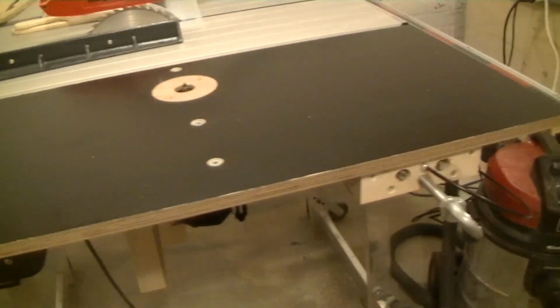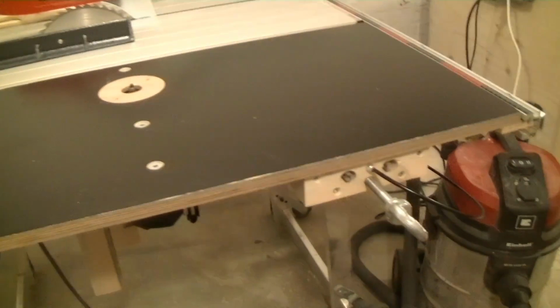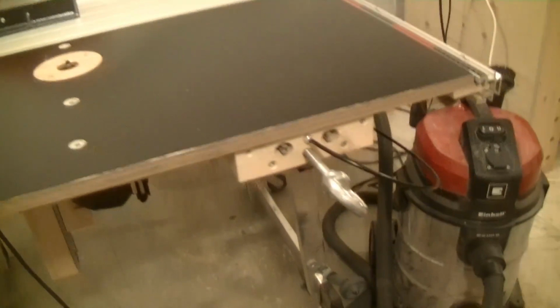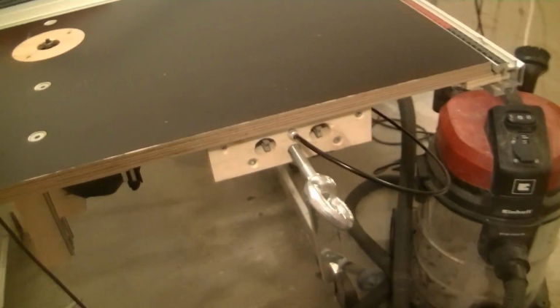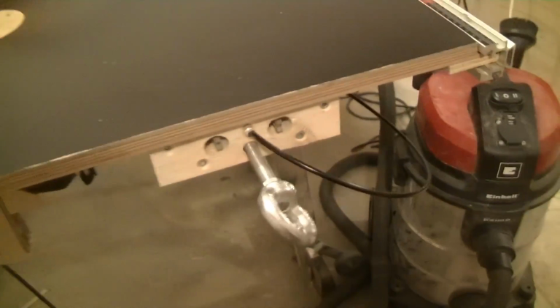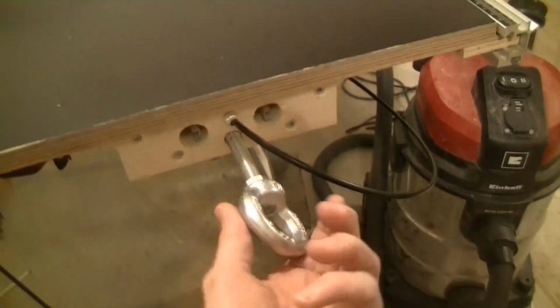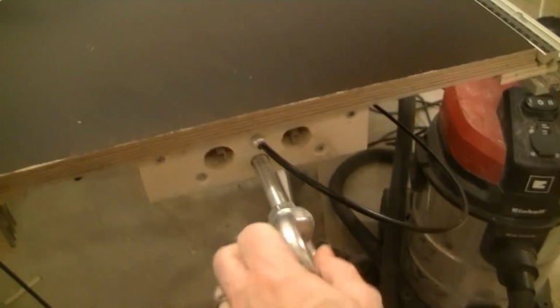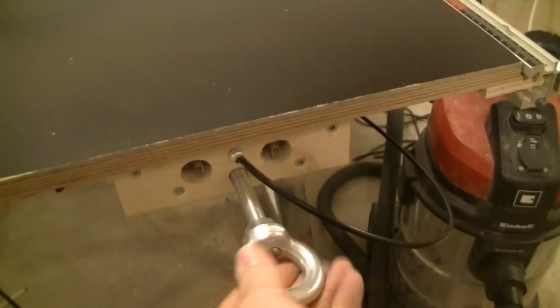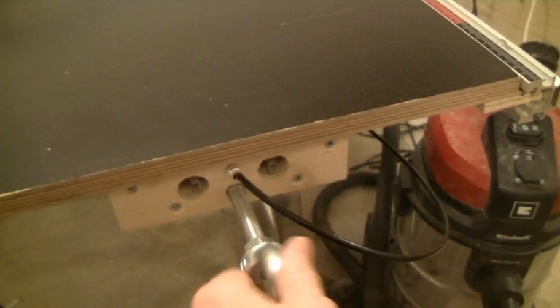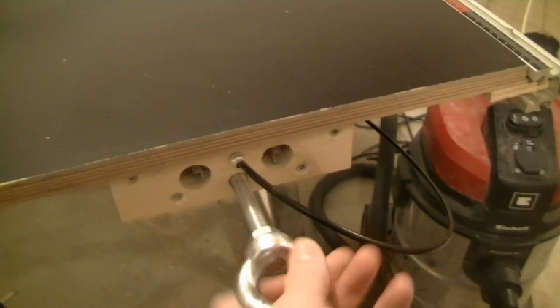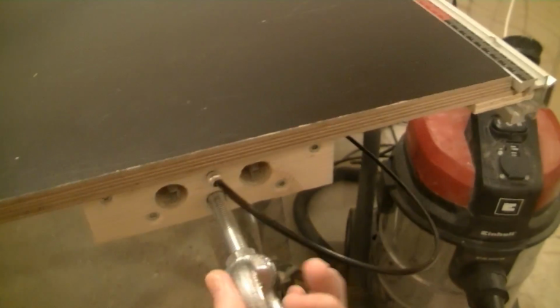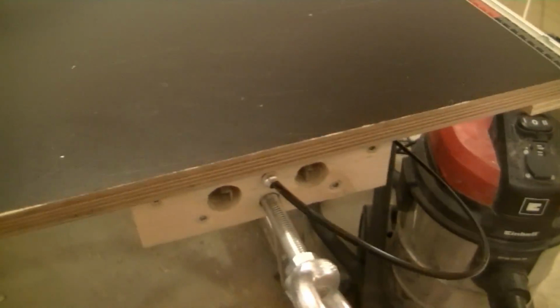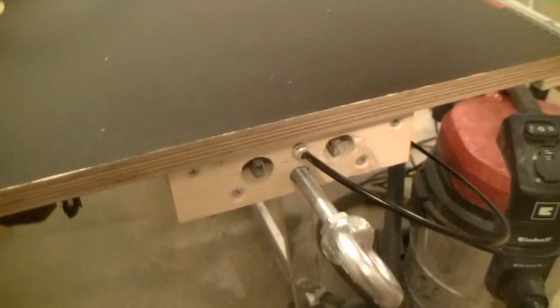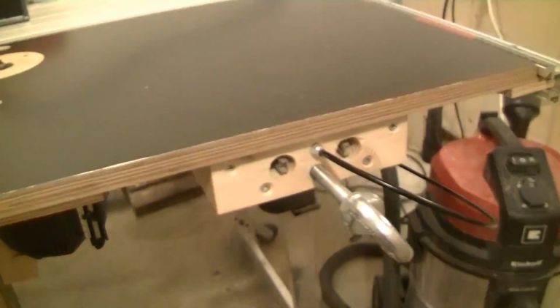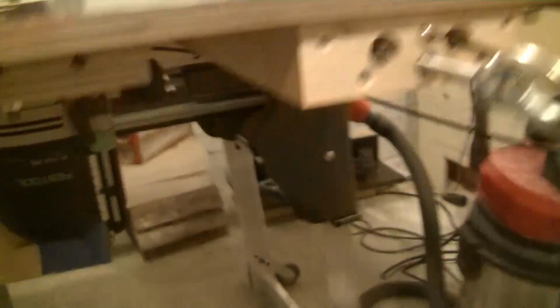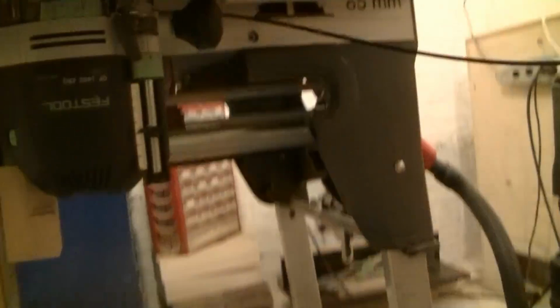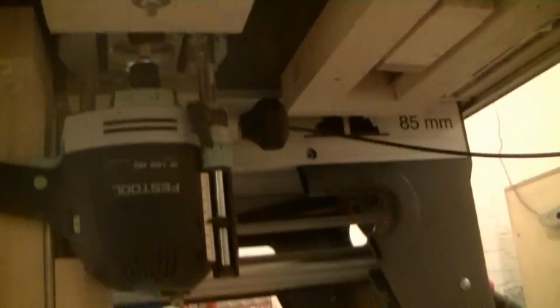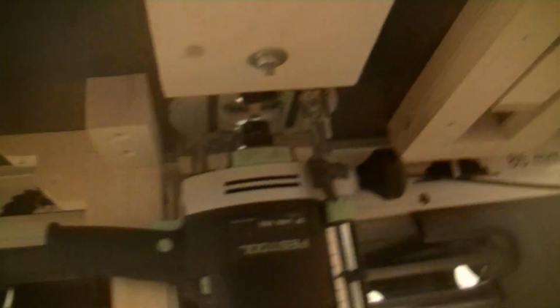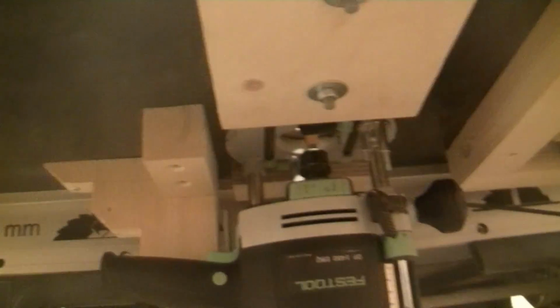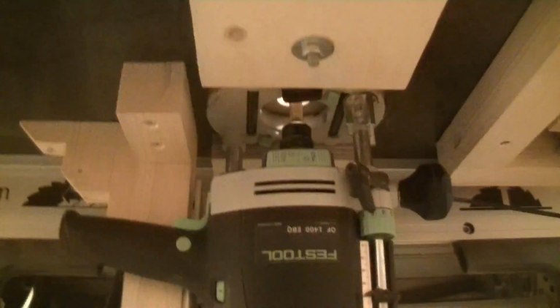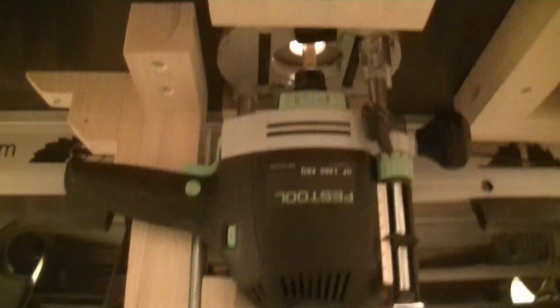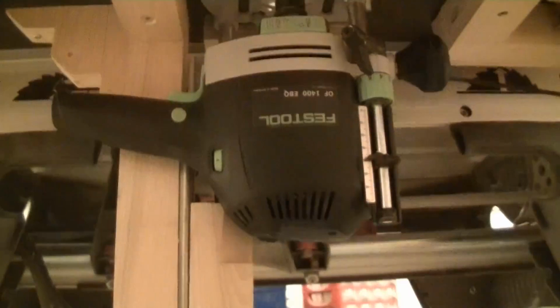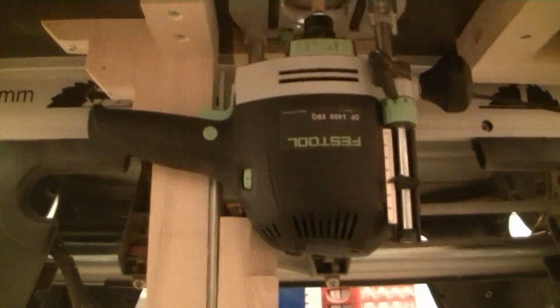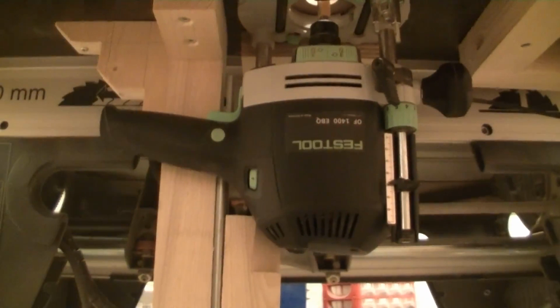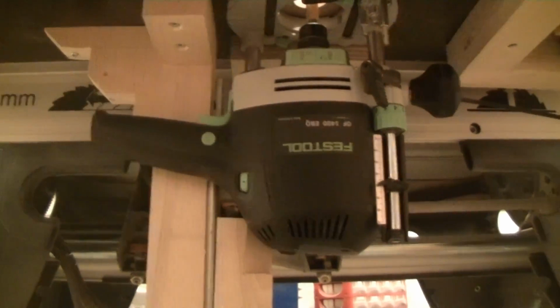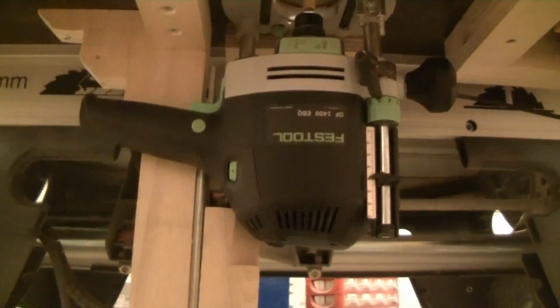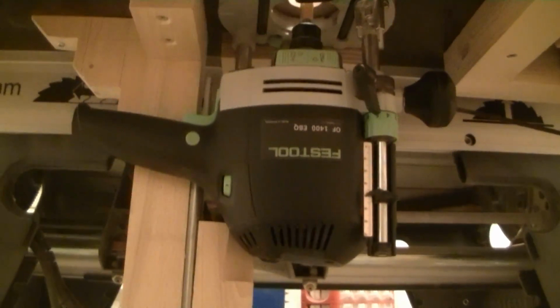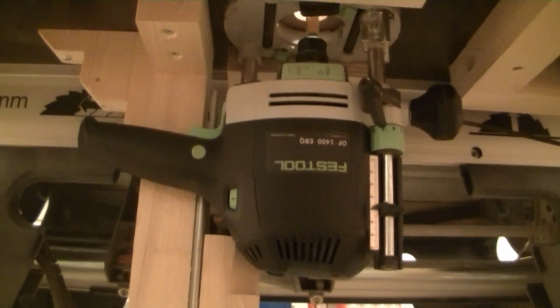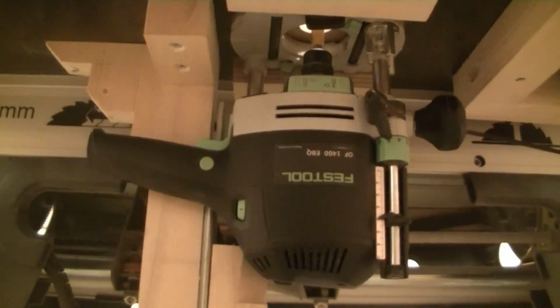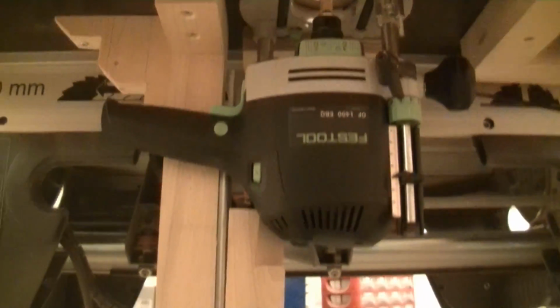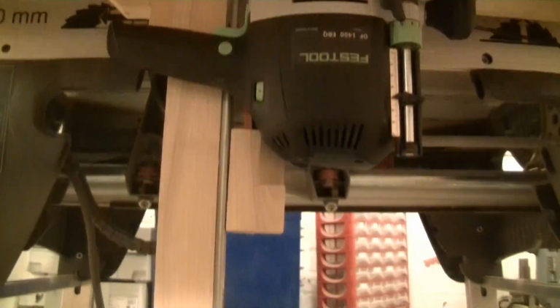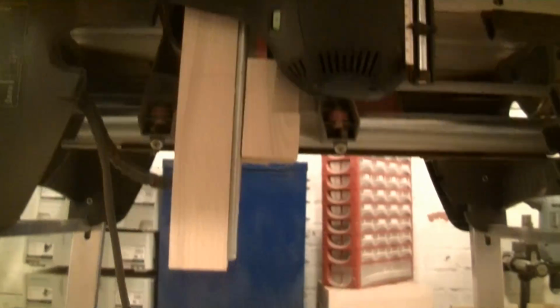The only thing visible from the tabletop is the handle. So we have to go under the table and there we see the router lift which moves my Festool OF1400 router up and down.